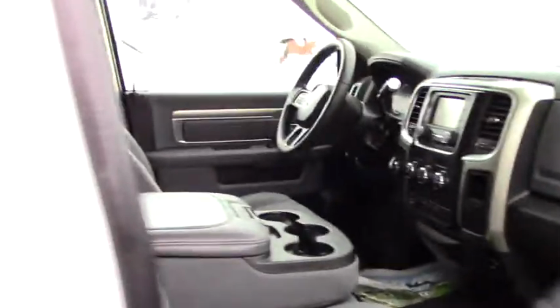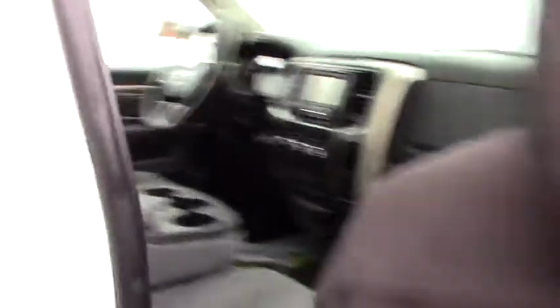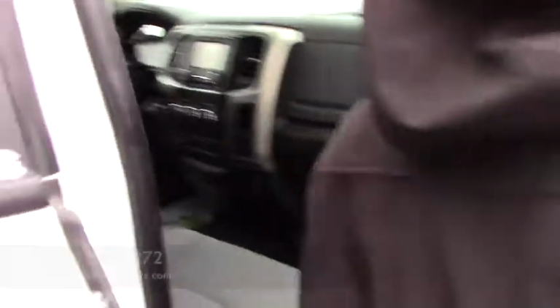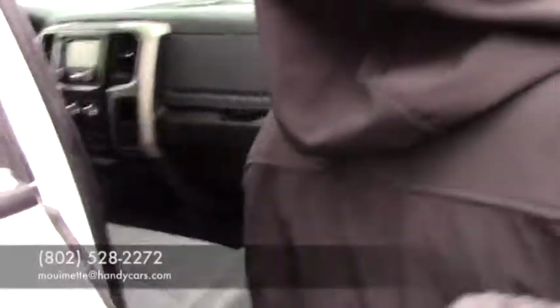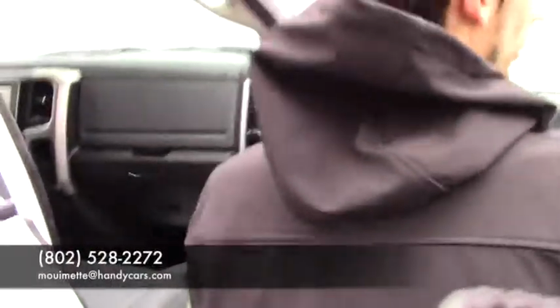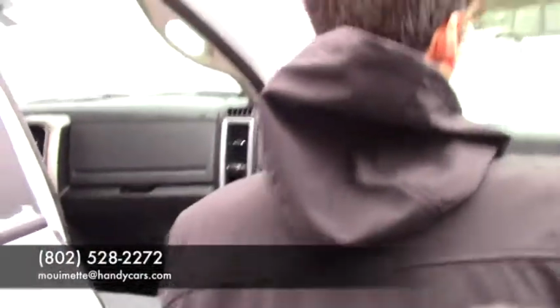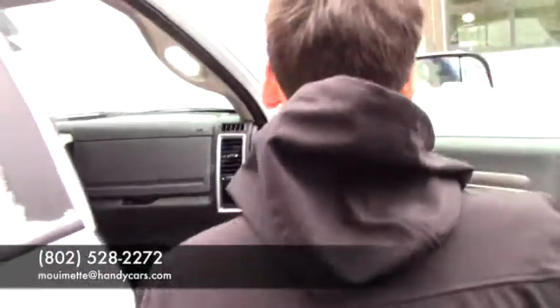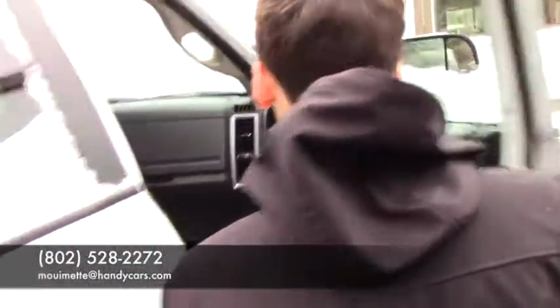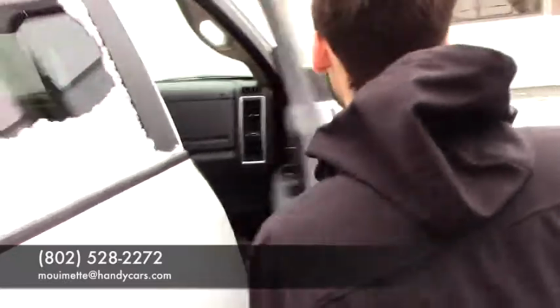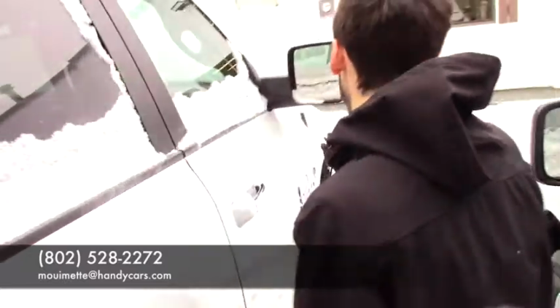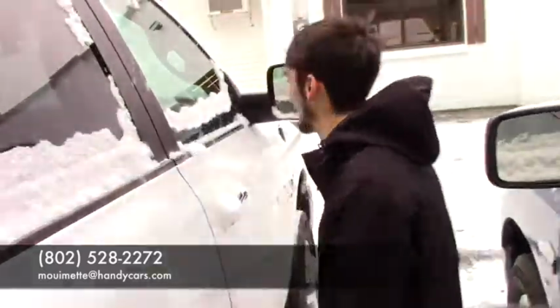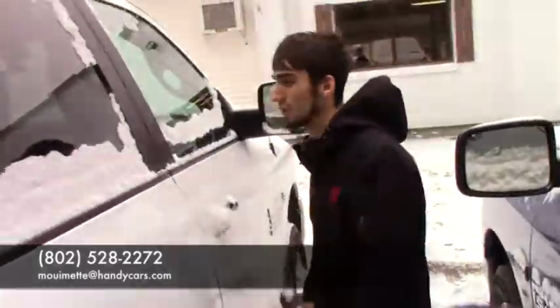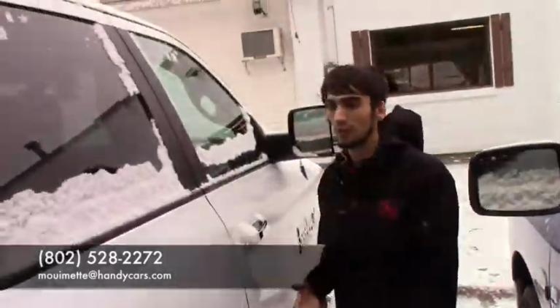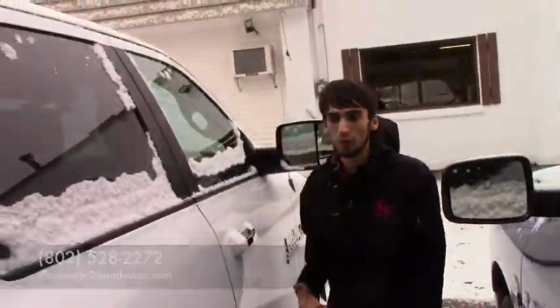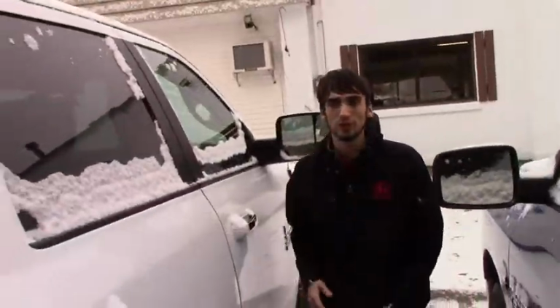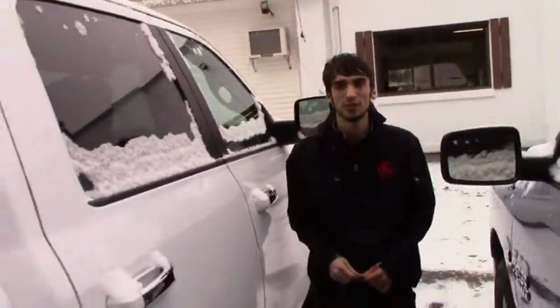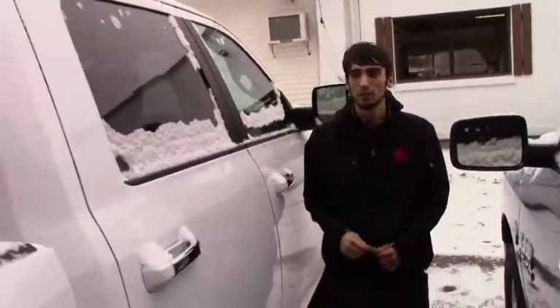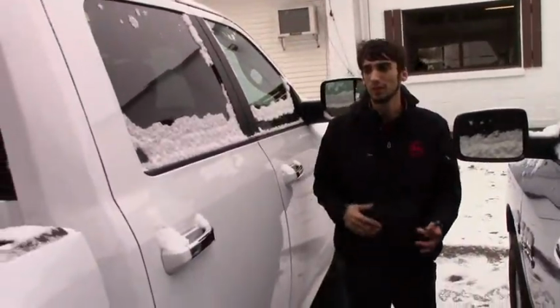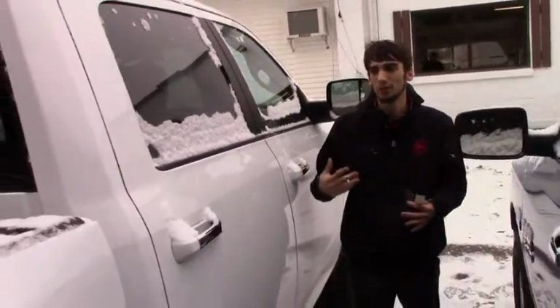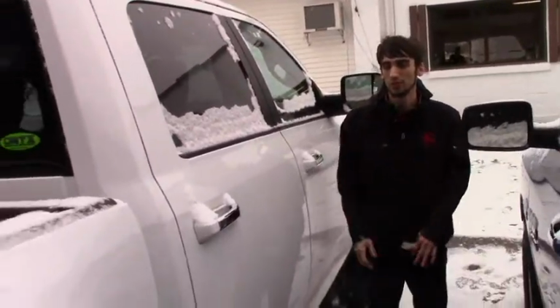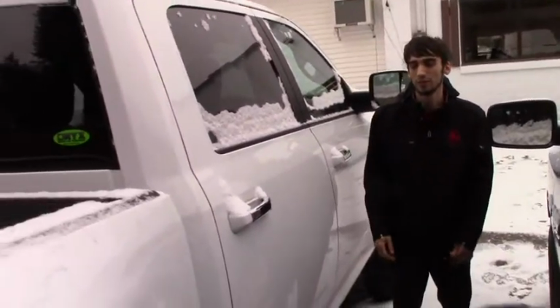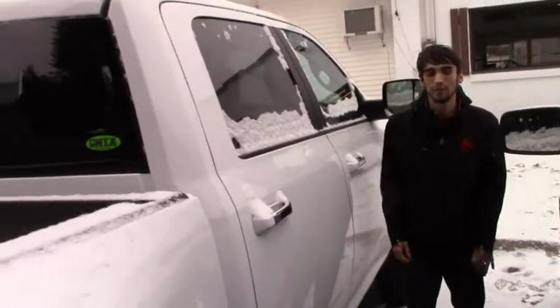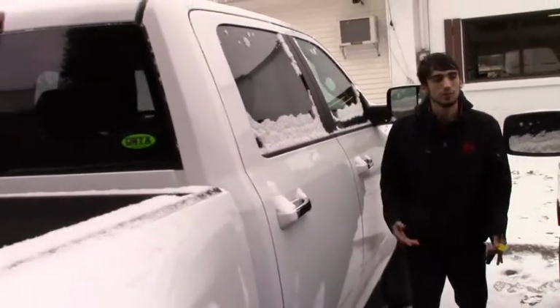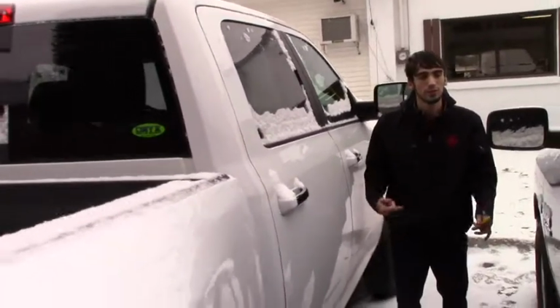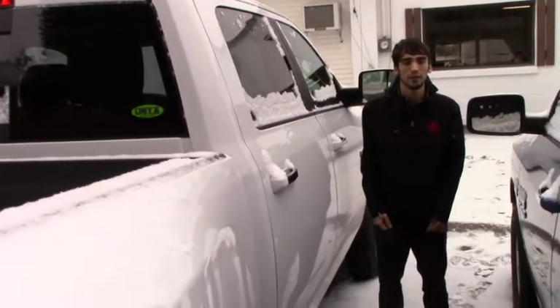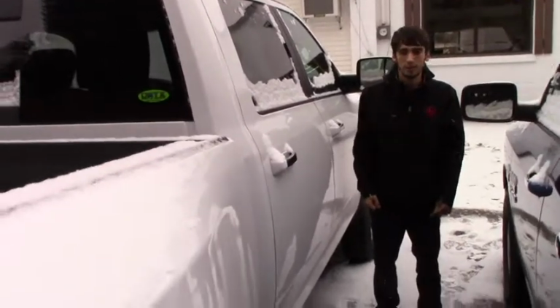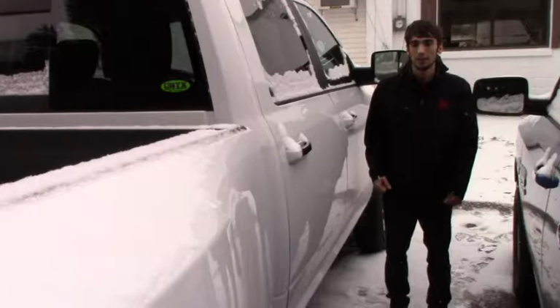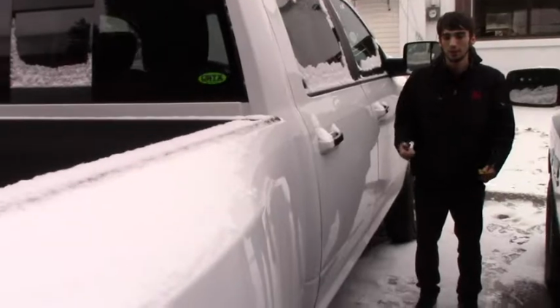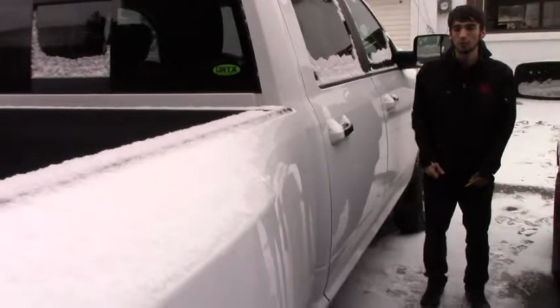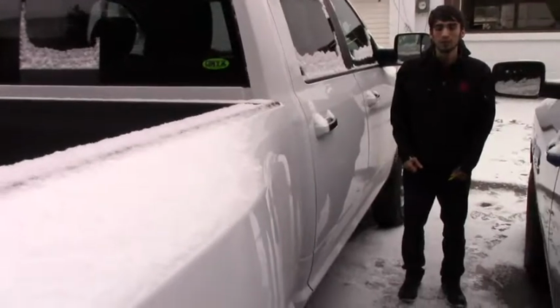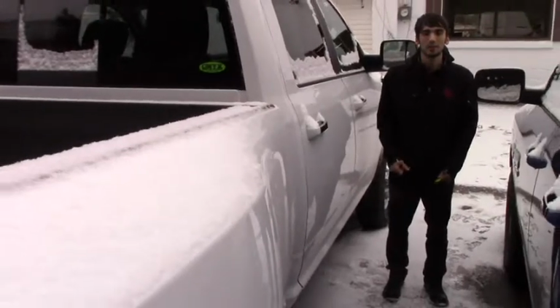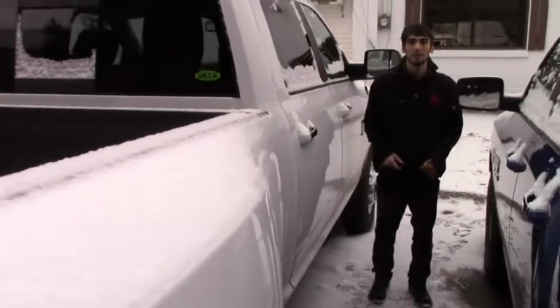Give me a call at 802-528-2272 if you have any more questions. I just wanted to give you a closer look at the vehicle — let me know what you think. Thank you.